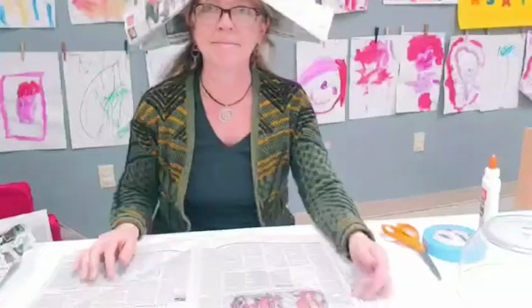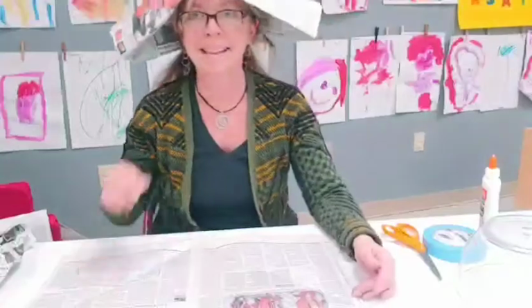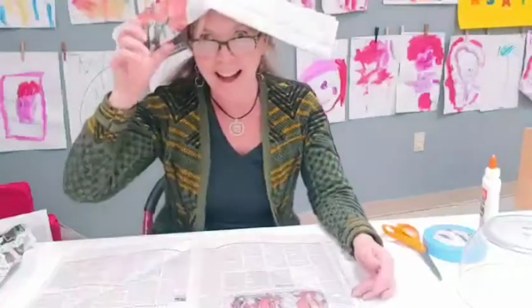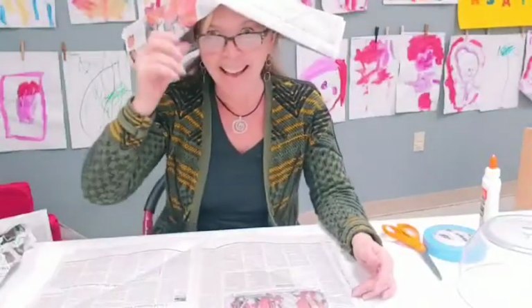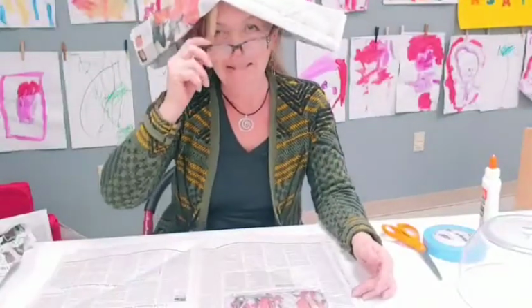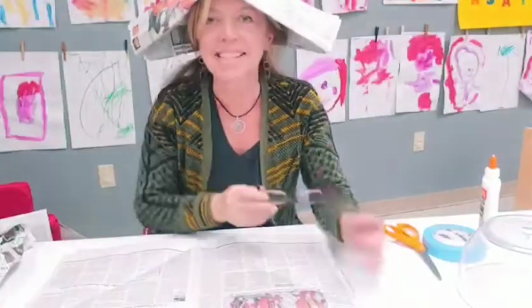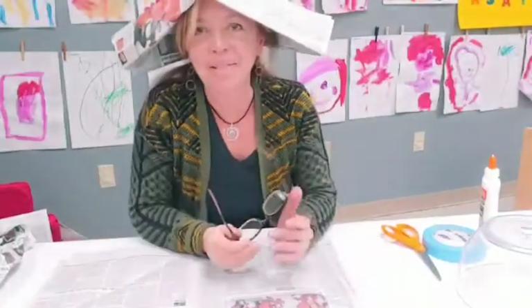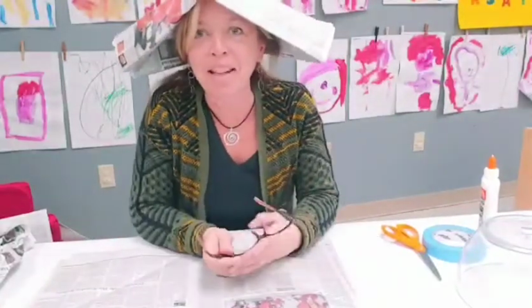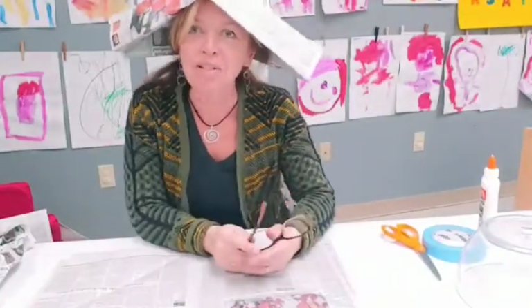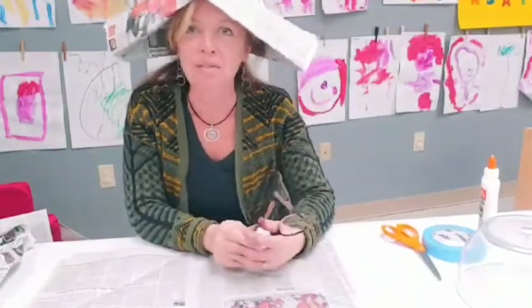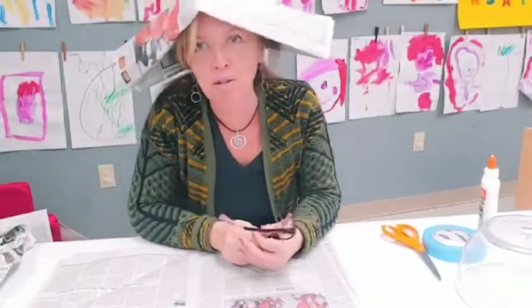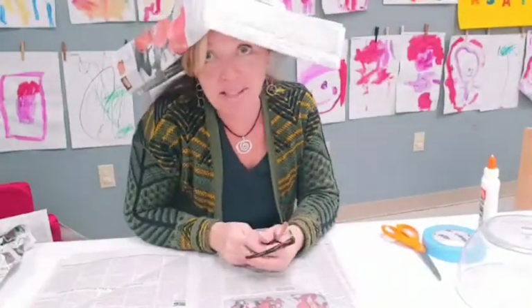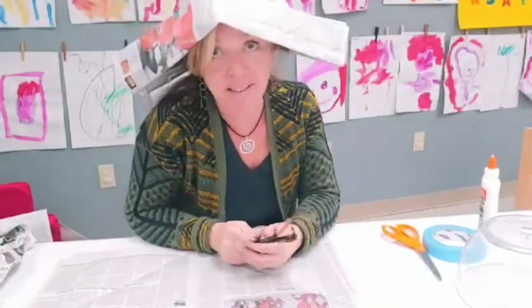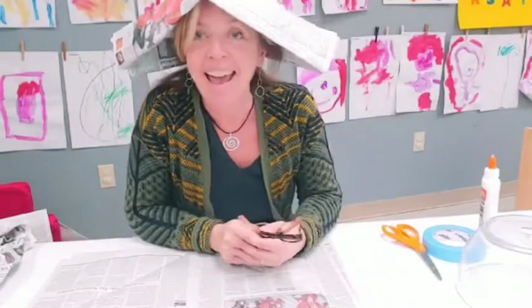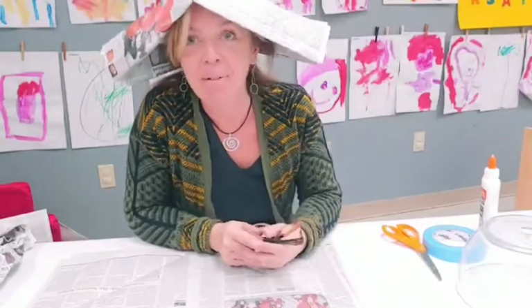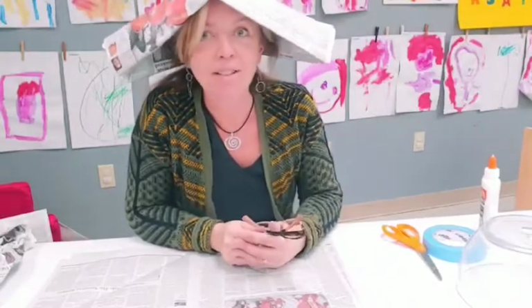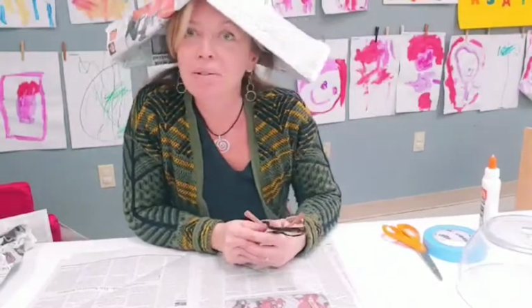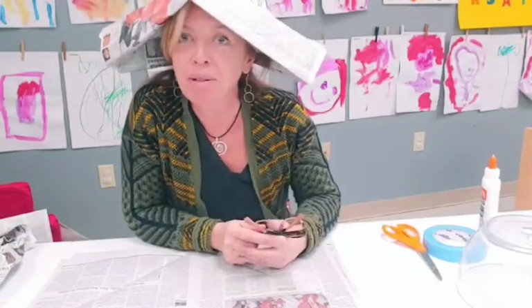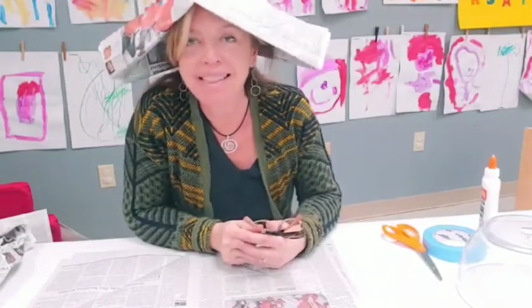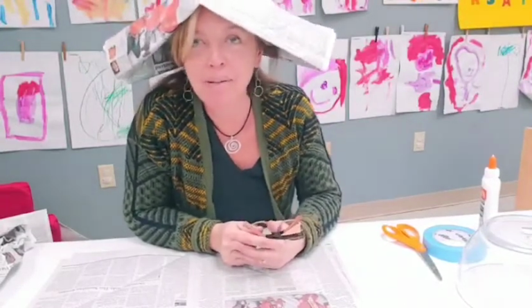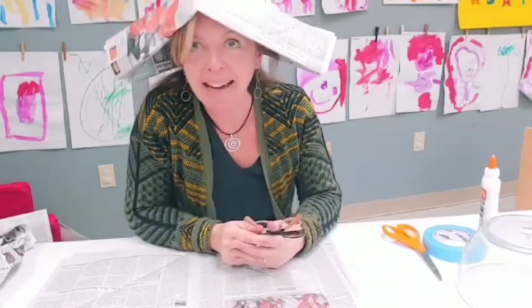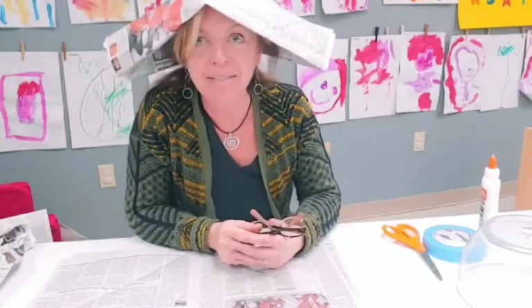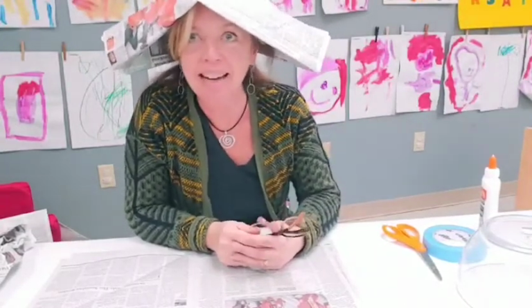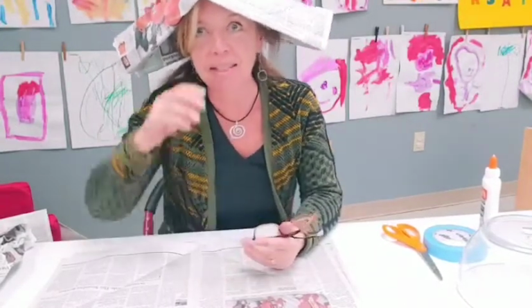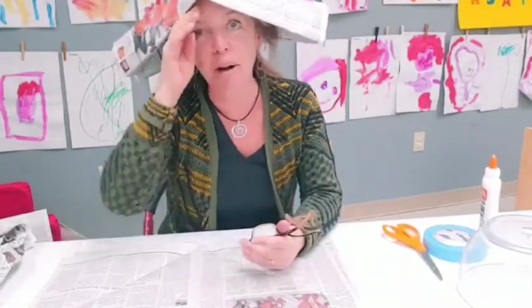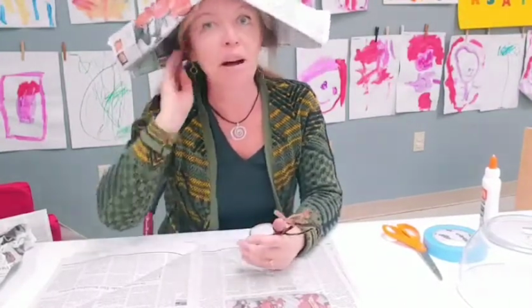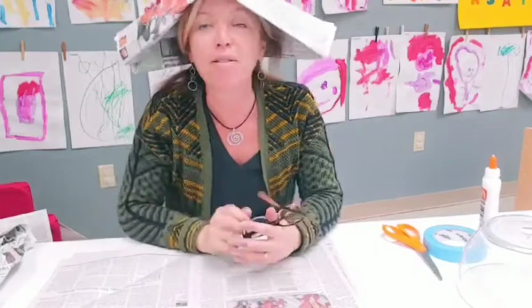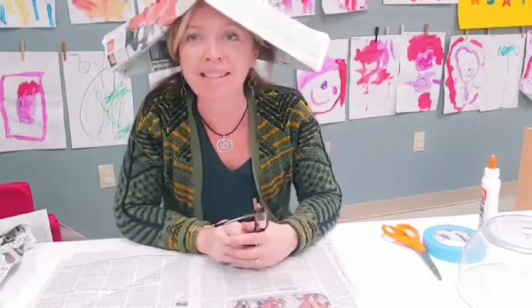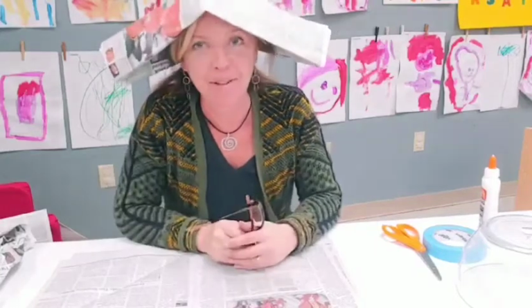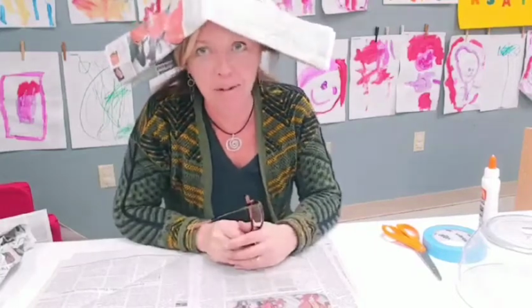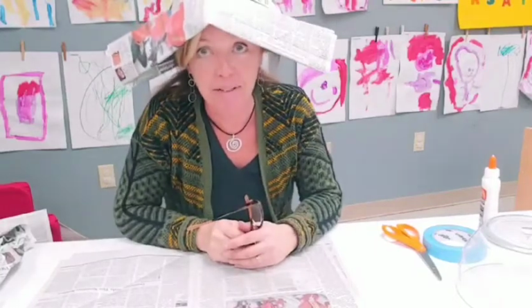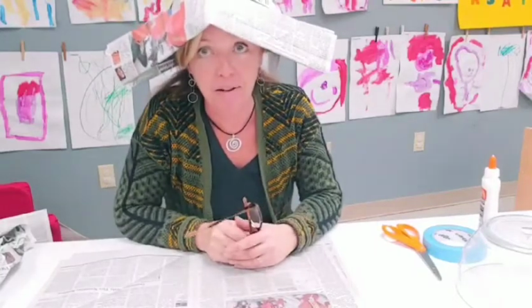Hi, I'm Jessie Sievert, Managing Director of the Parkersburg Arts Center, and I would like to welcome you to today's Pactivity activity, sponsored by our friends at First Settlement Physical Therapy.